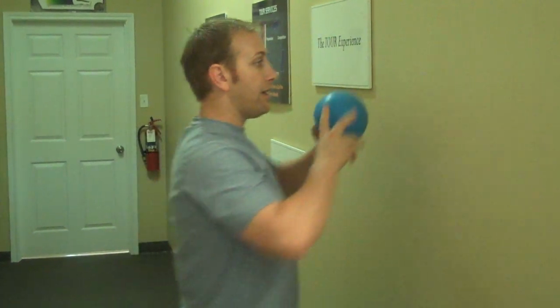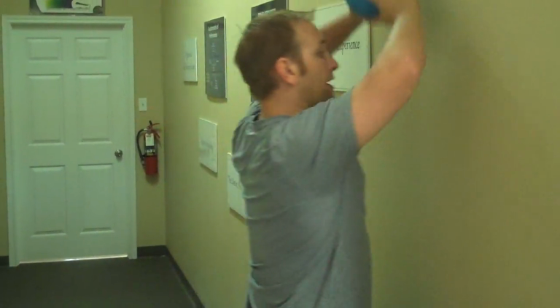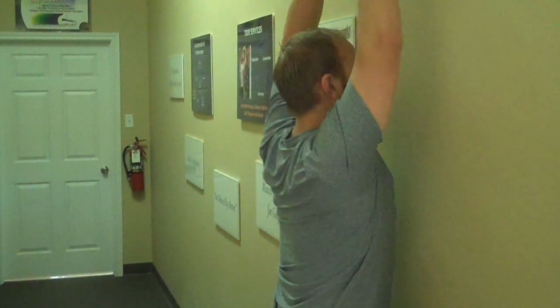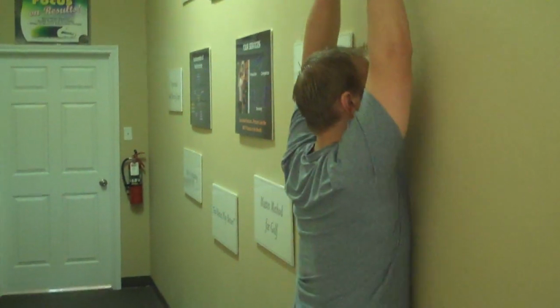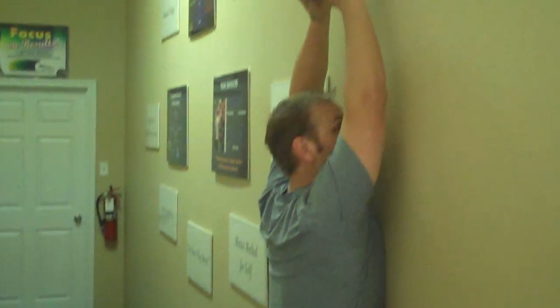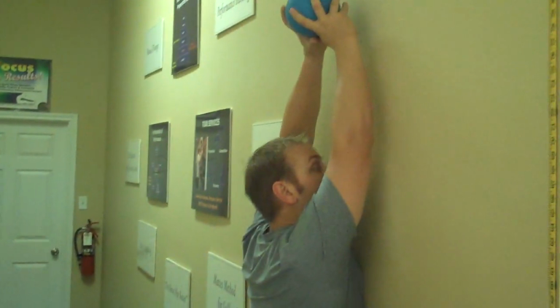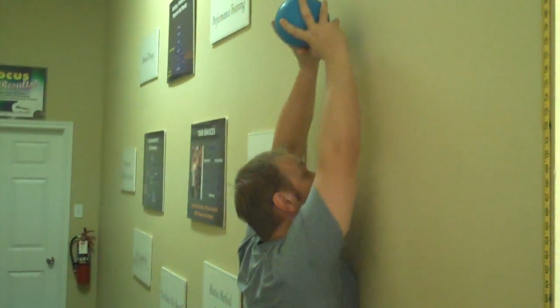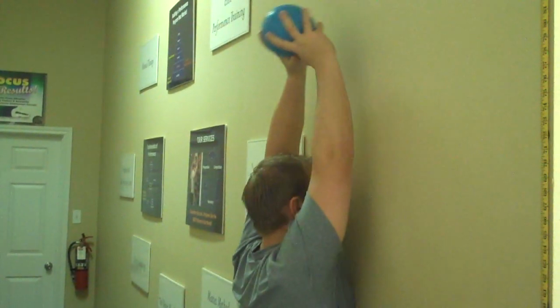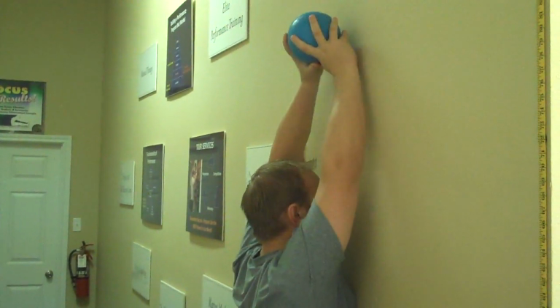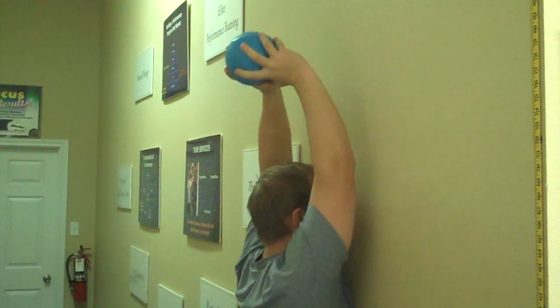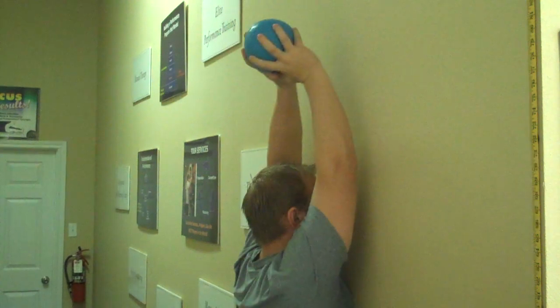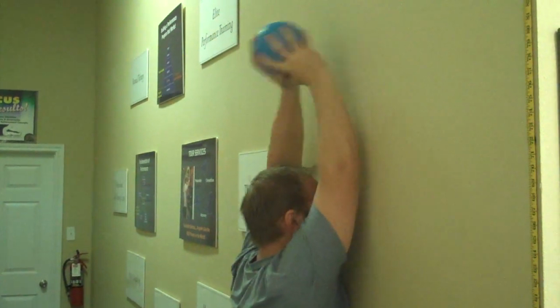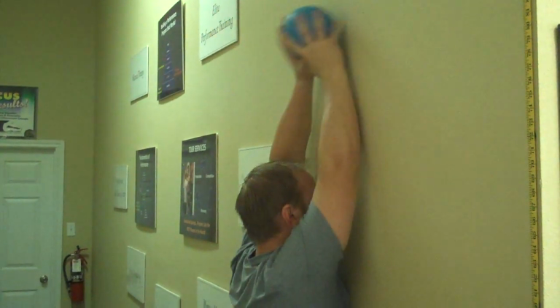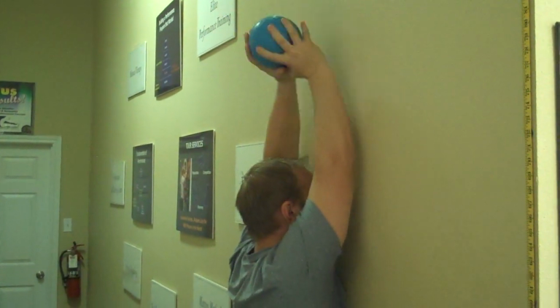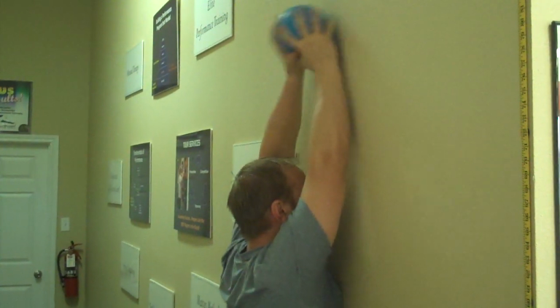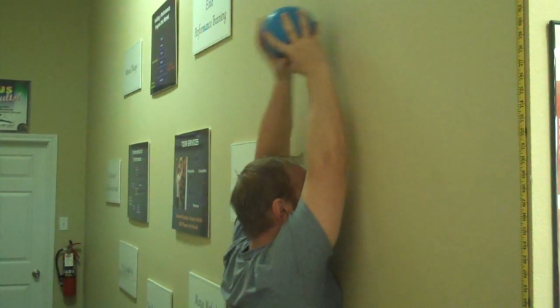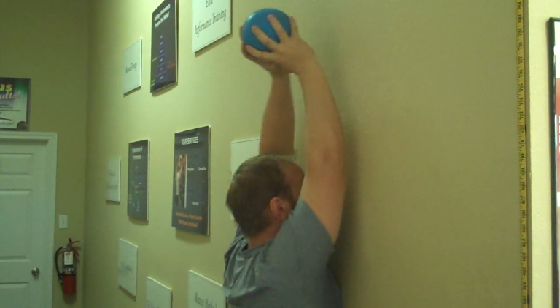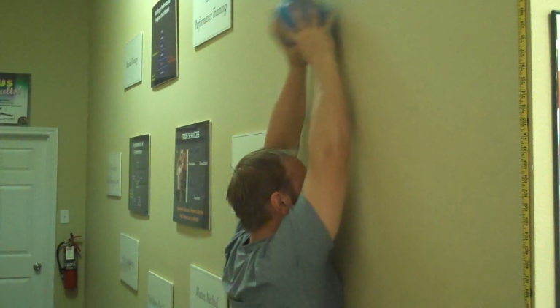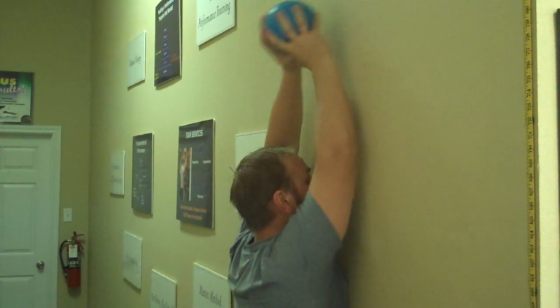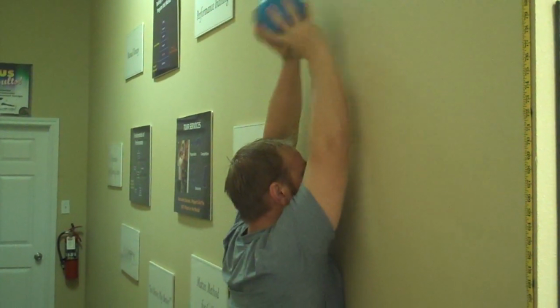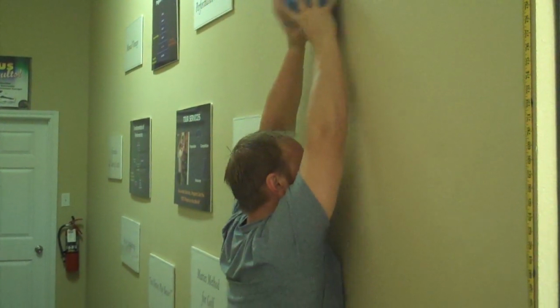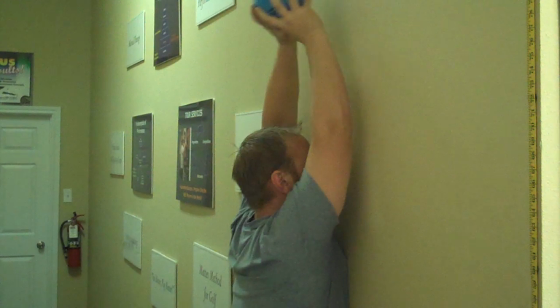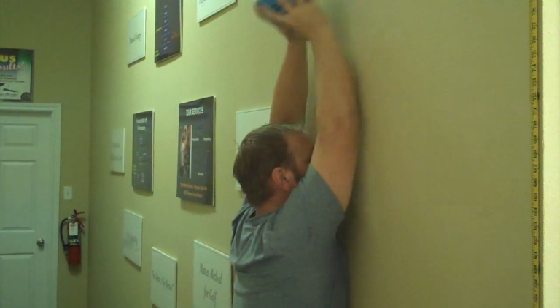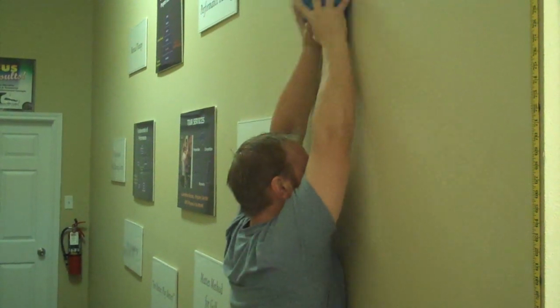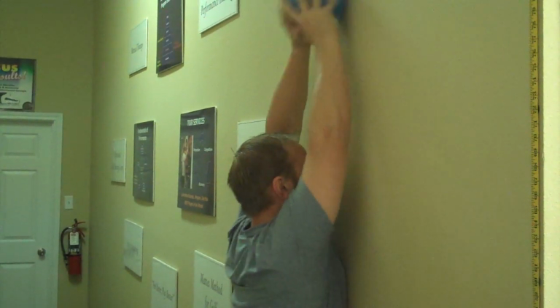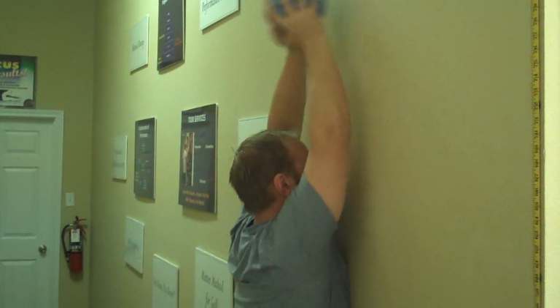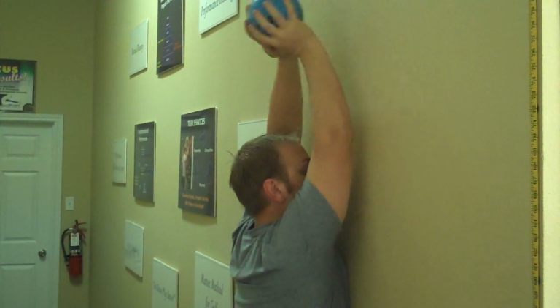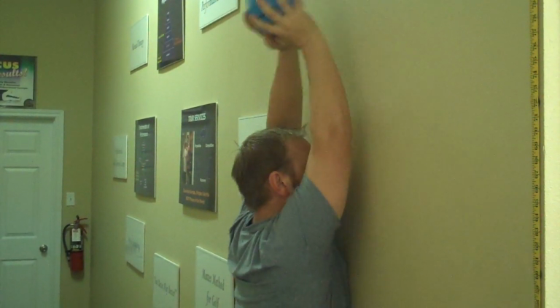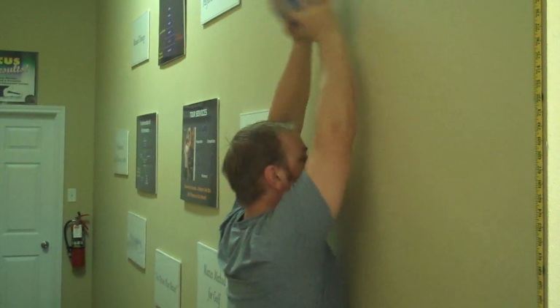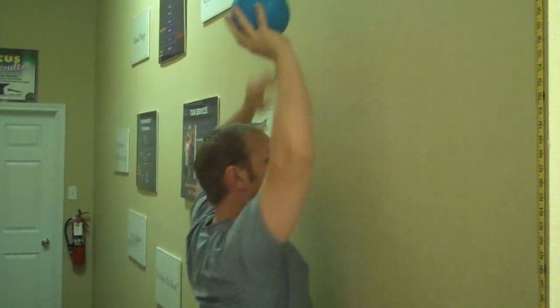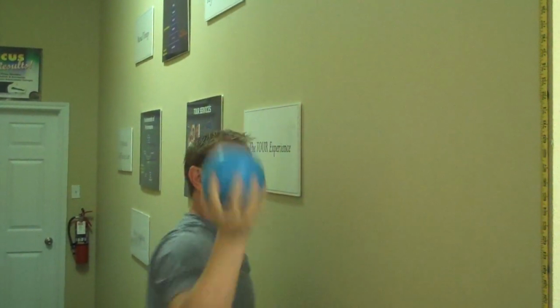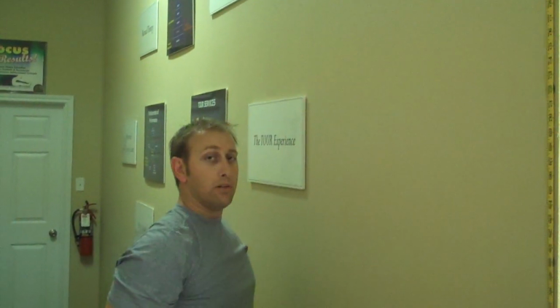After that, get right close to the wall — as close as you can get. Arms overhead, and you're going to do some overhand throws. The key here is that you're stabilizing your whole body, with very little movement except for the actual throwing motion itself. Again, about ten of those.